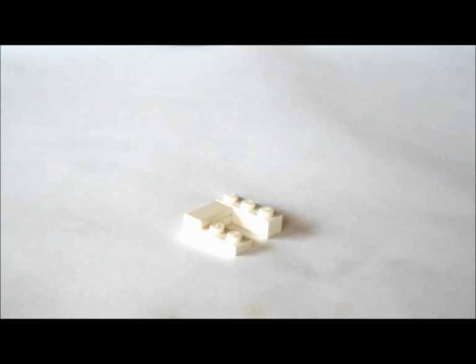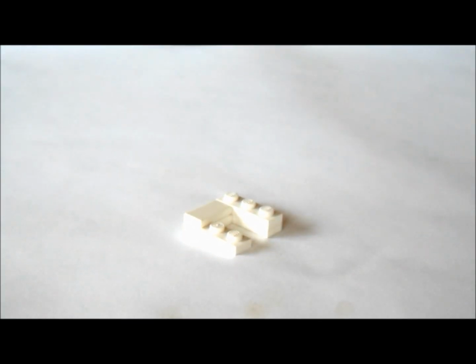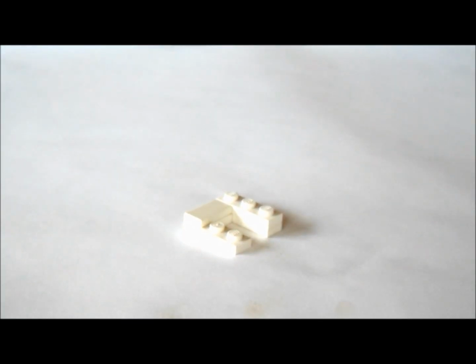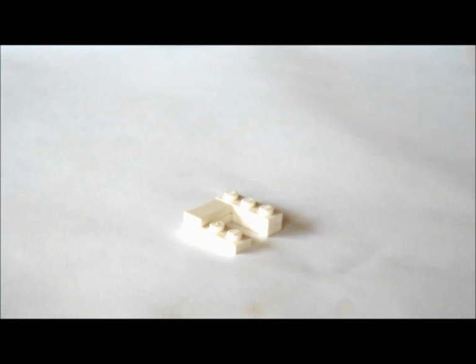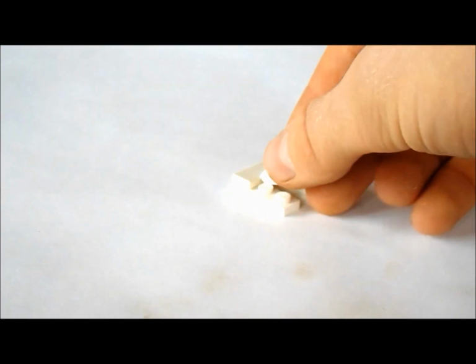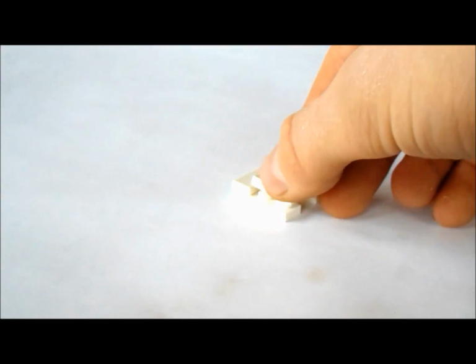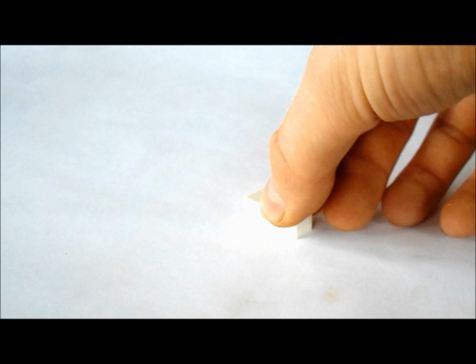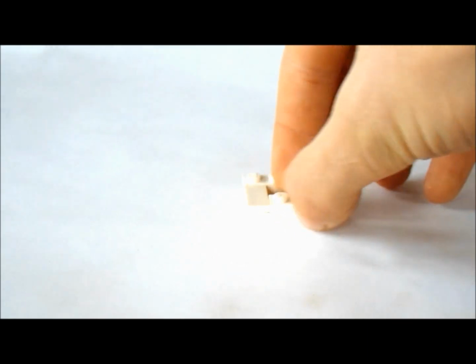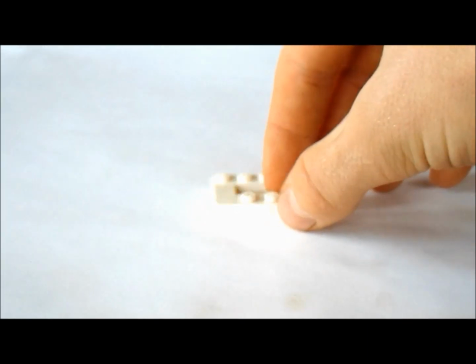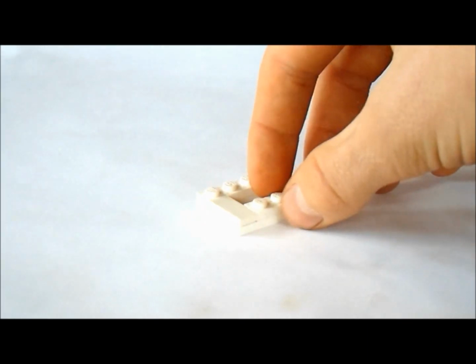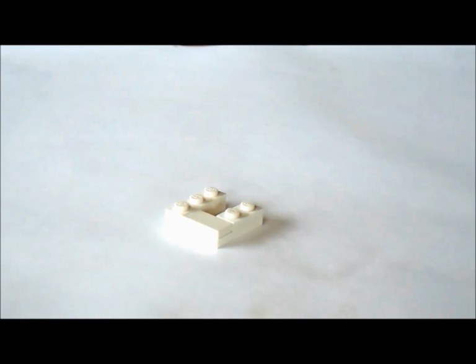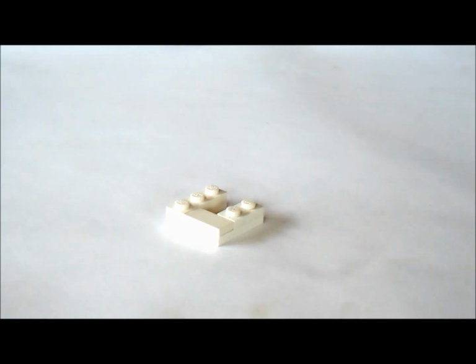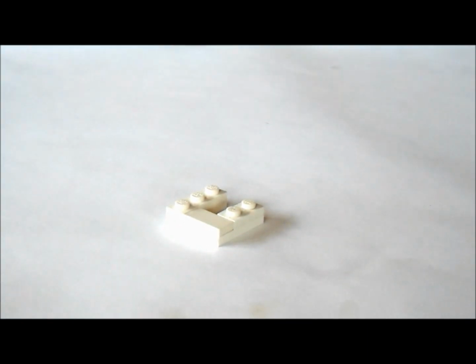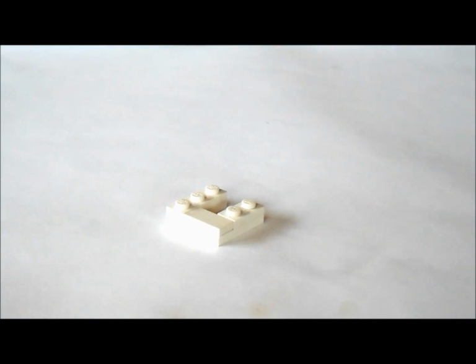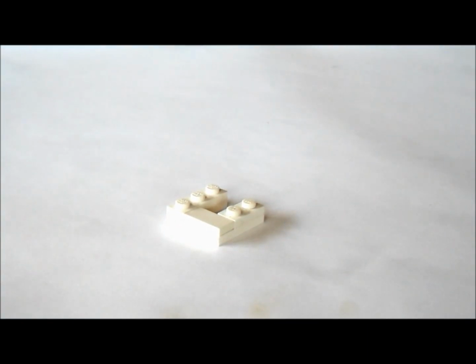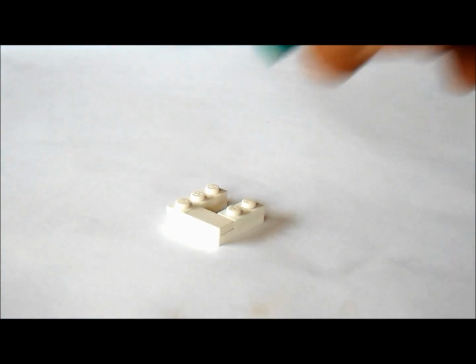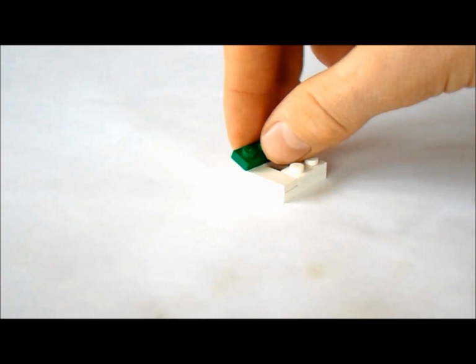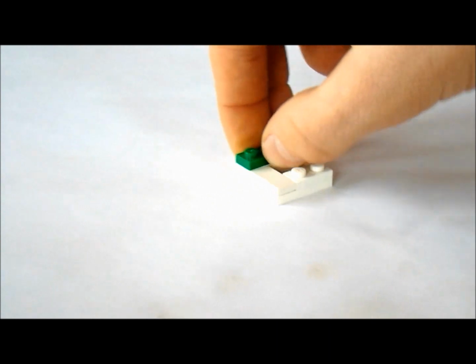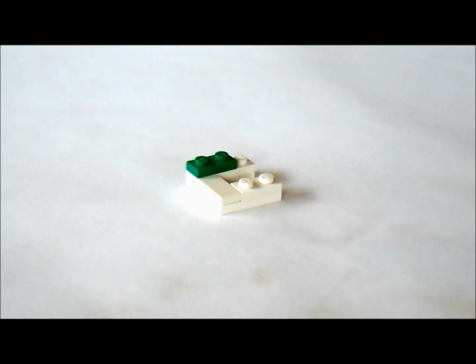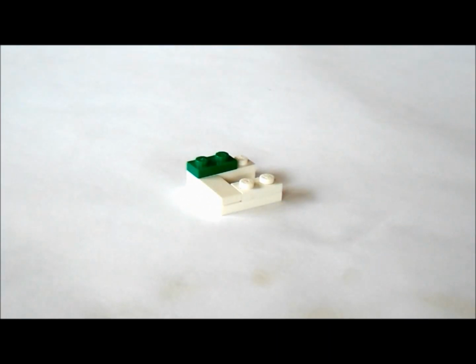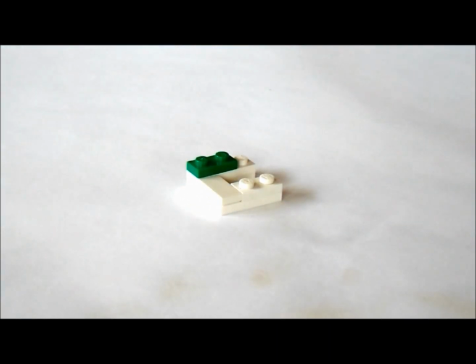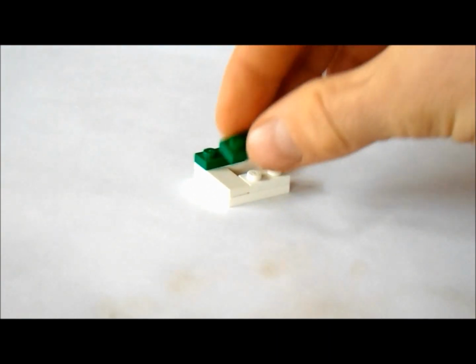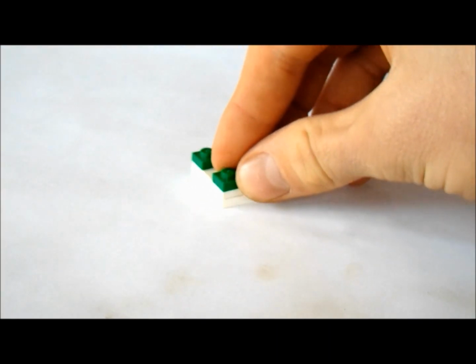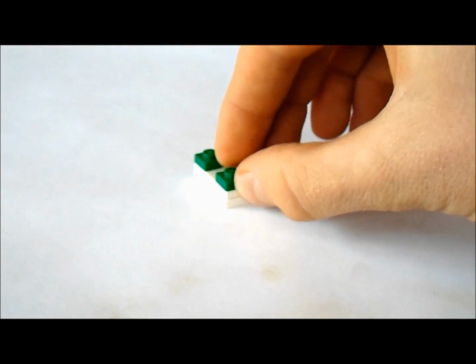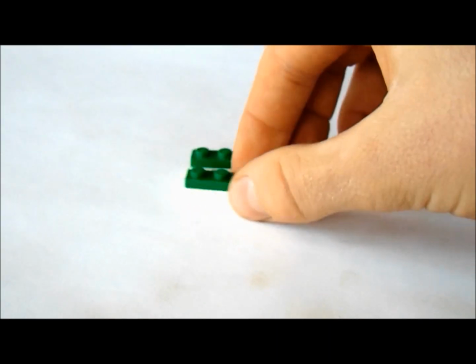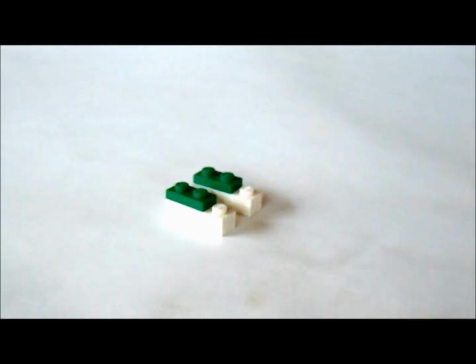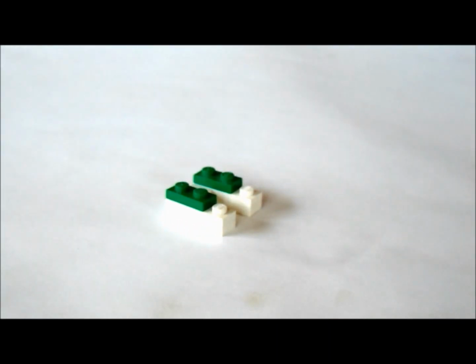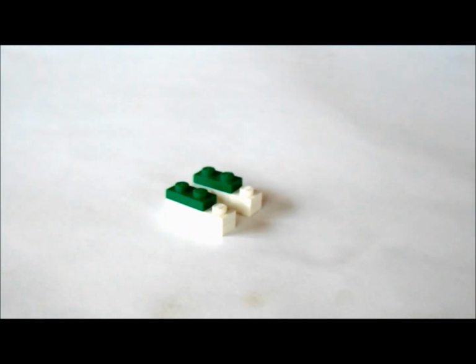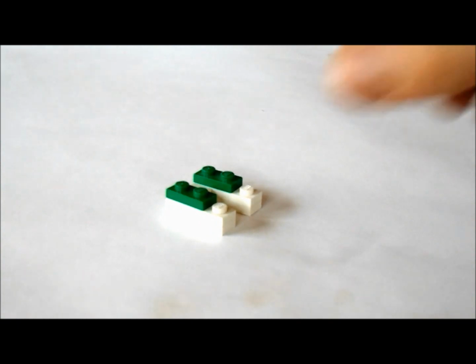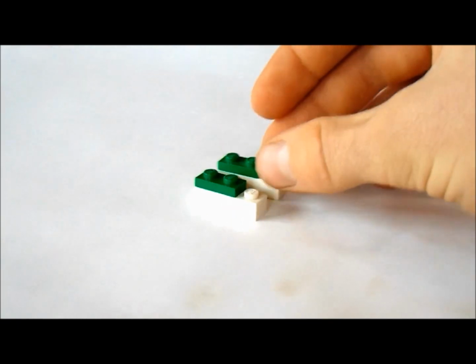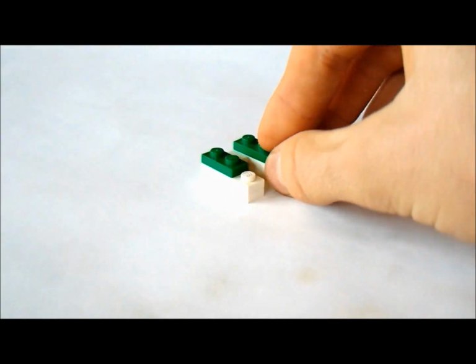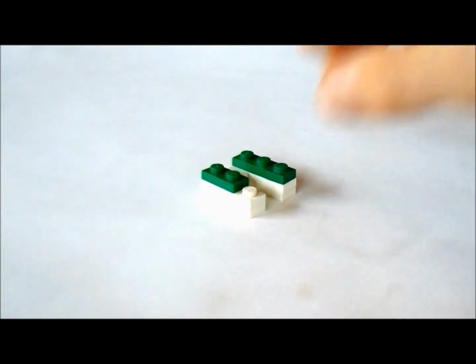In this corner here, we're going to put another one by two like this. And now we're going to get two green one by twos, put them on top like this. And behind those, we're going to put two green one by ones.